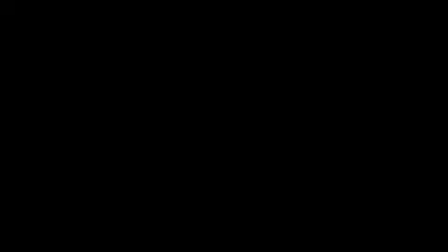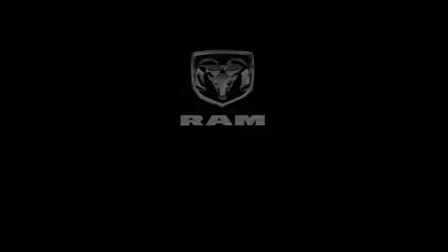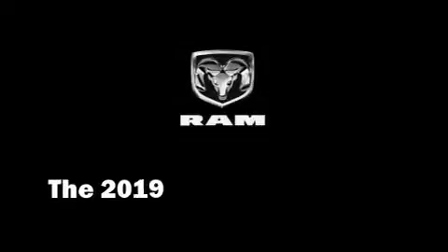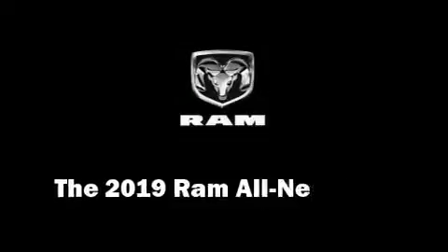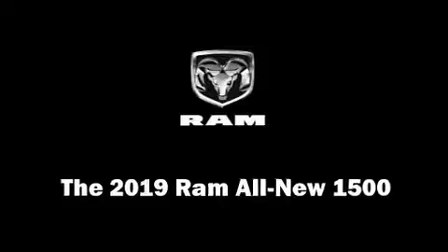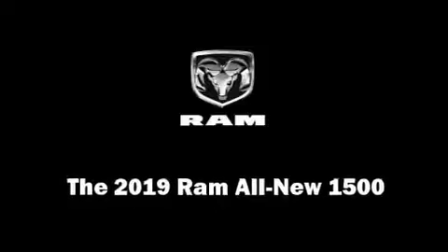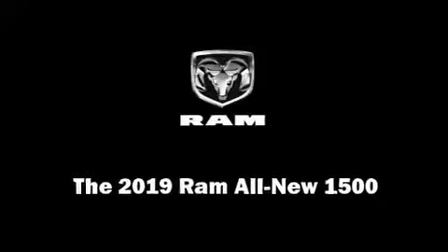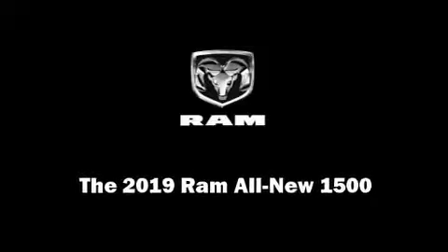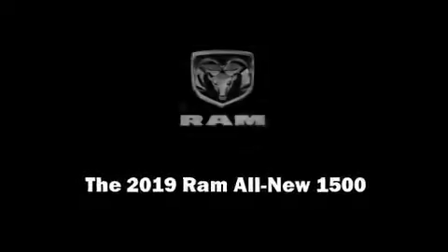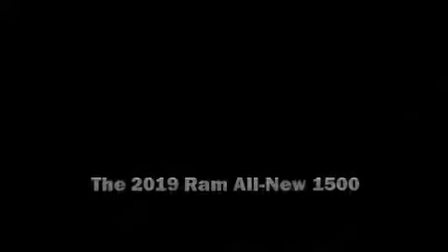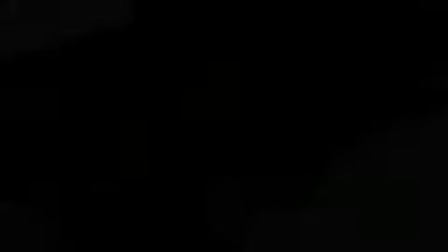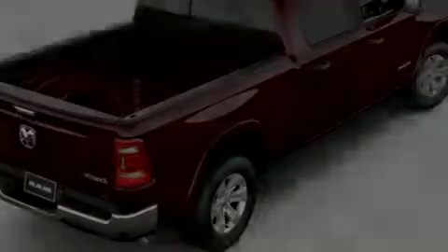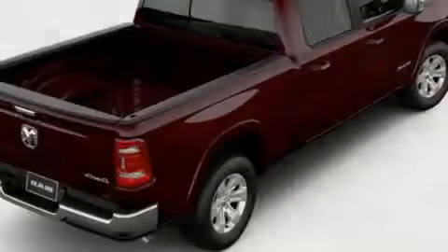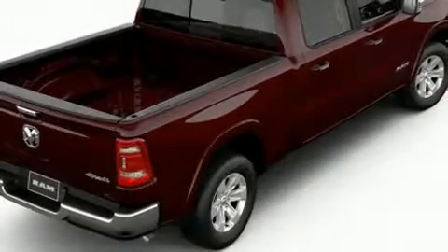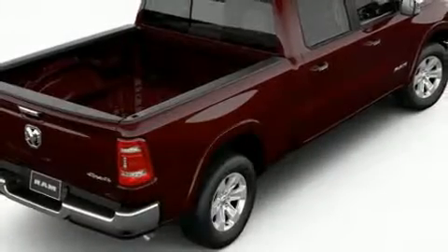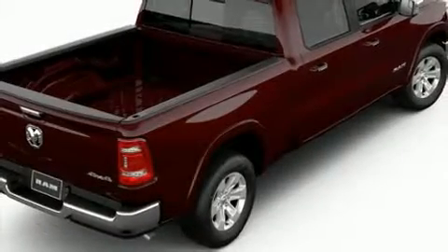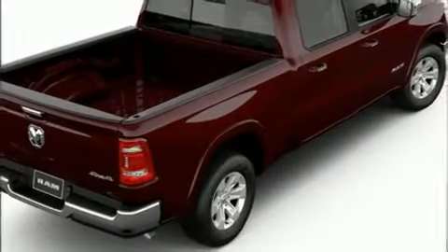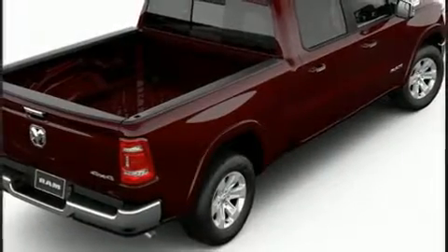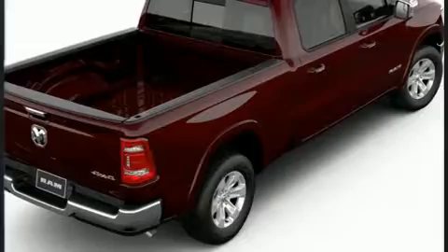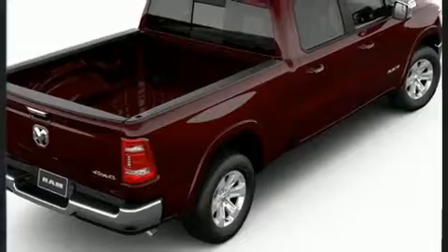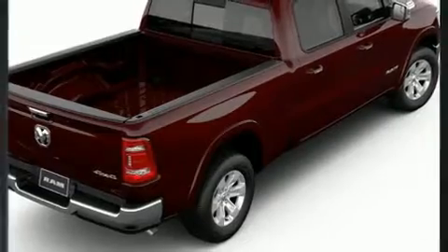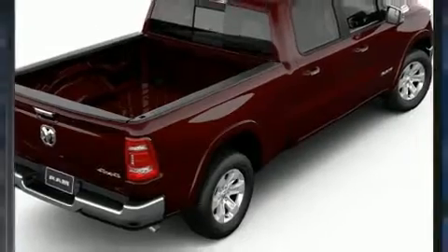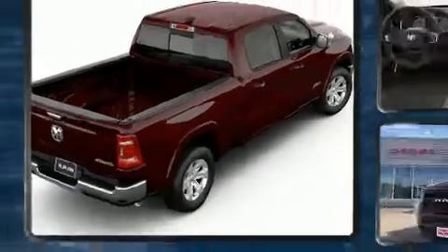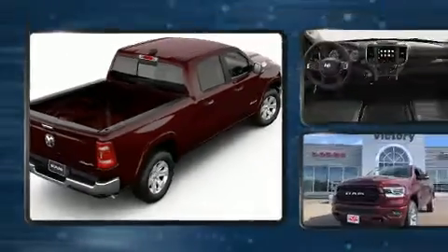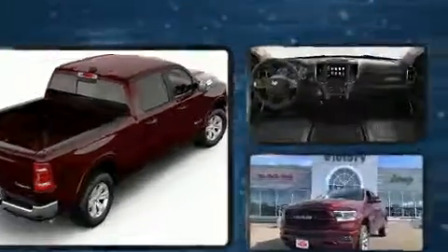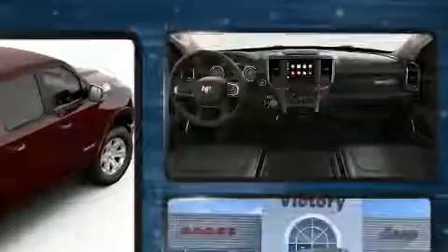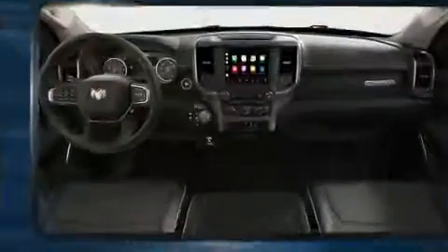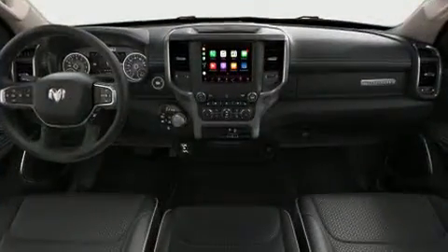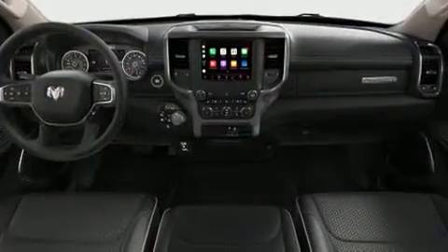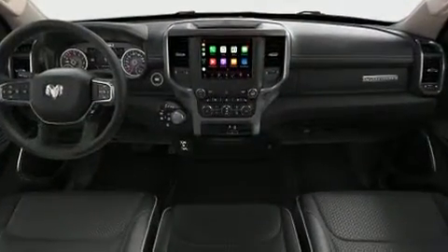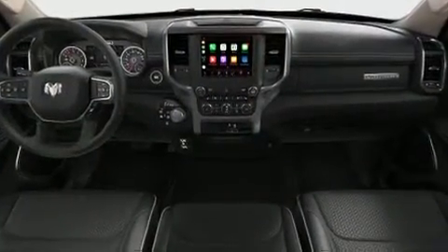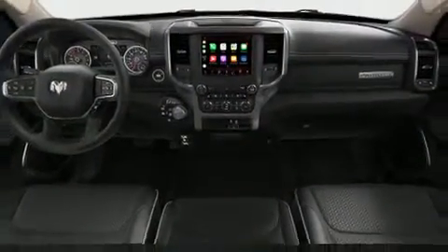Under the hood, you'll find an eight-cylinder engine with more than 350 horsepower, providing a spirited yet composed ride and drive. Four-wheel drive allows you to go places you've only imagined.